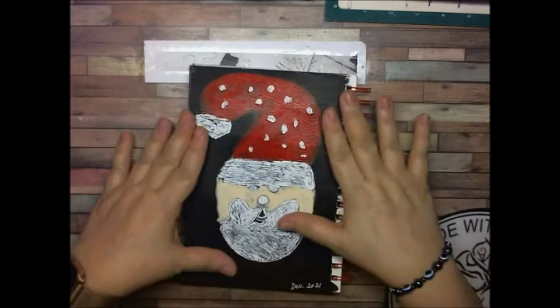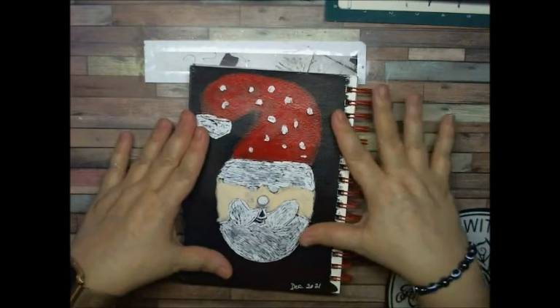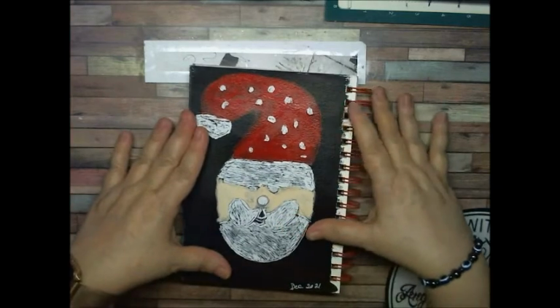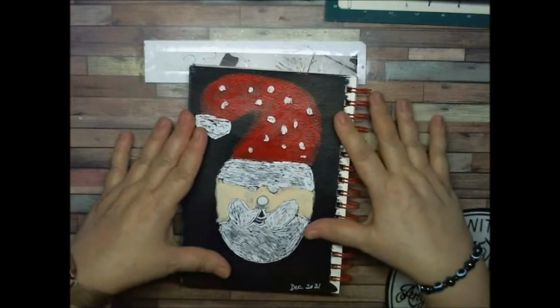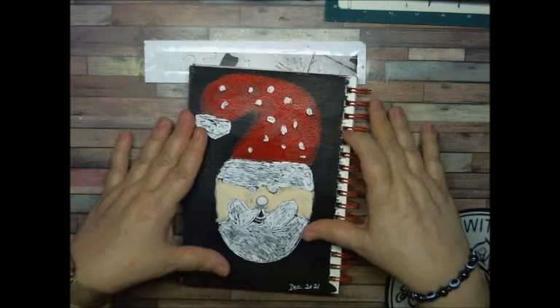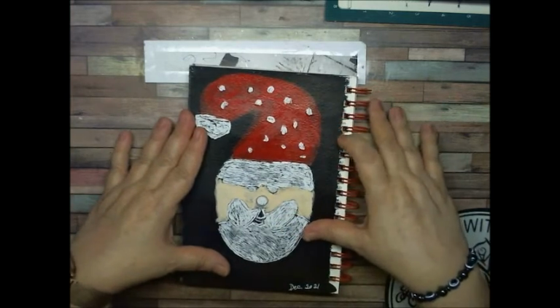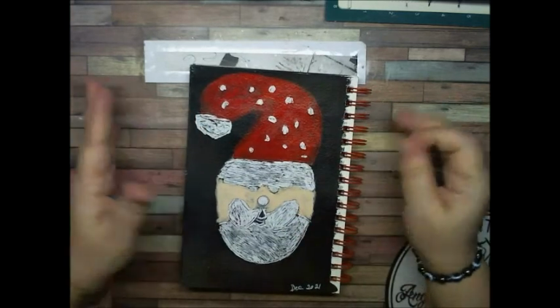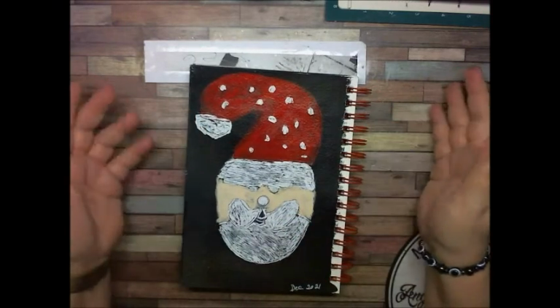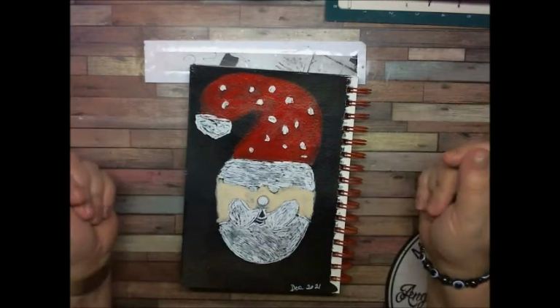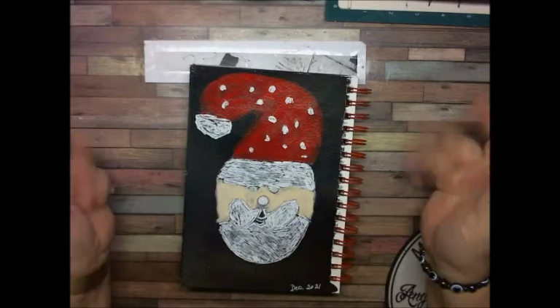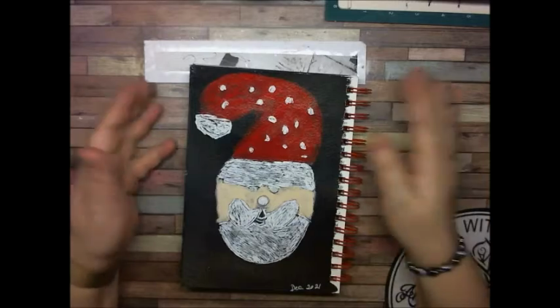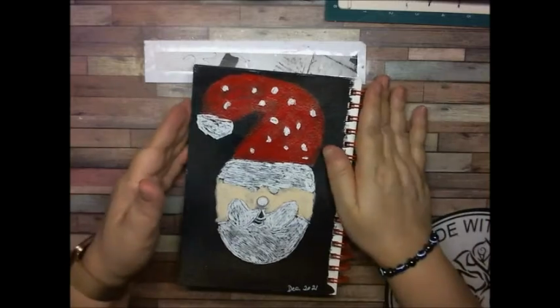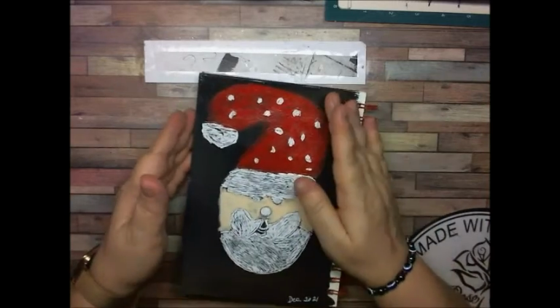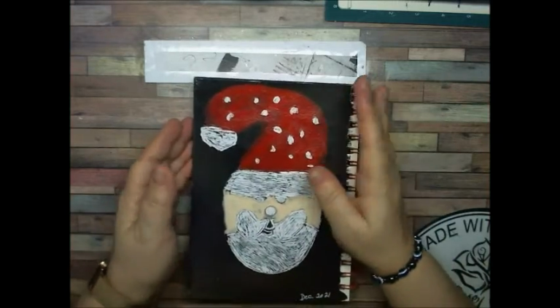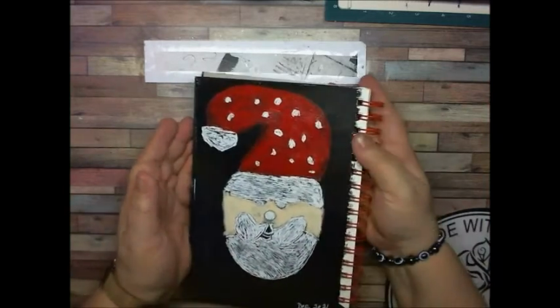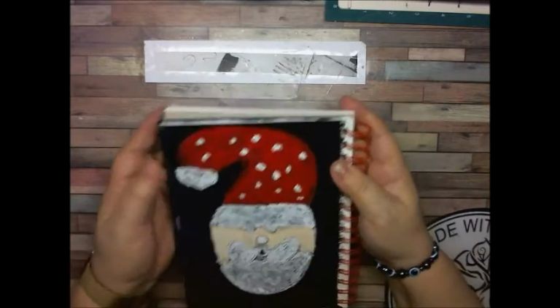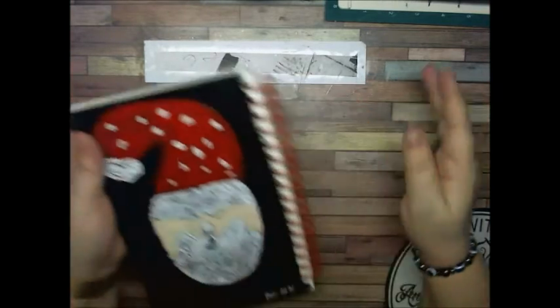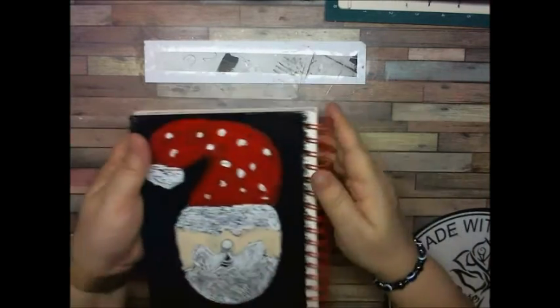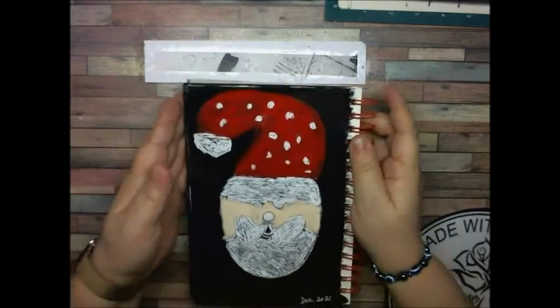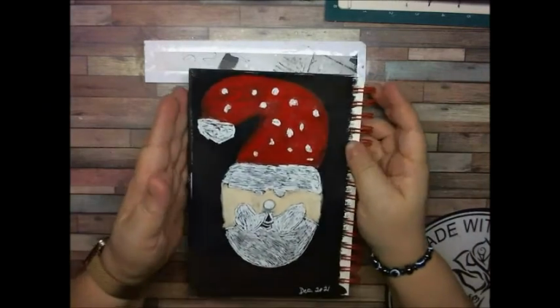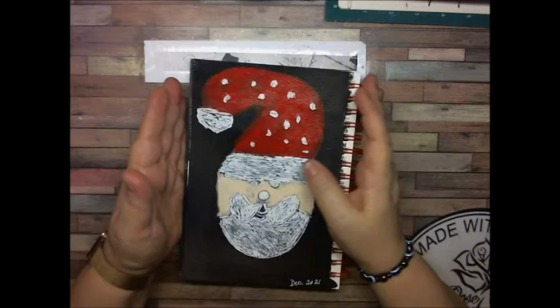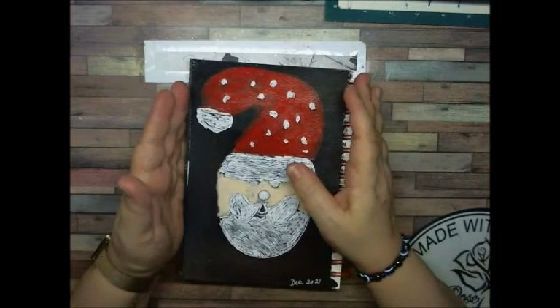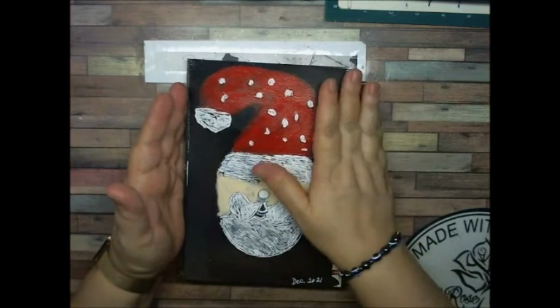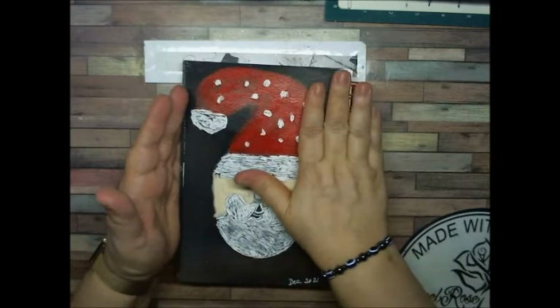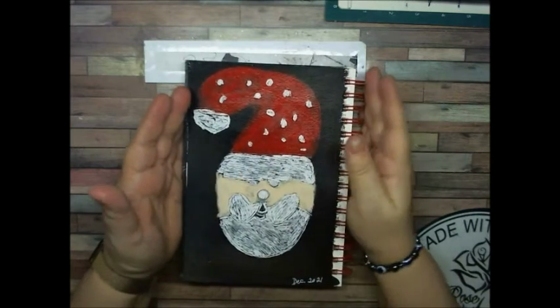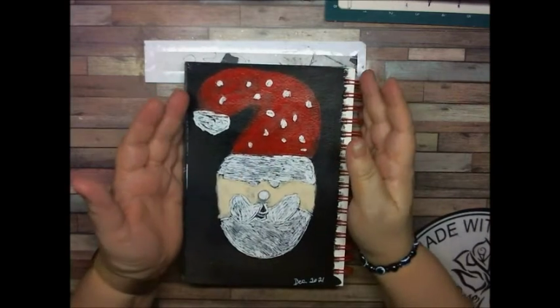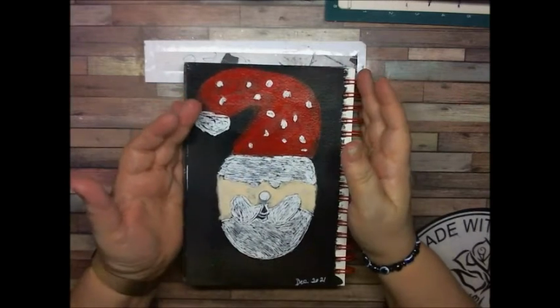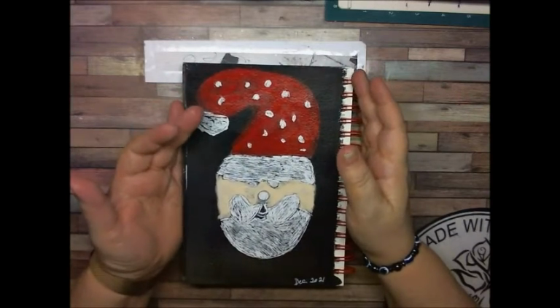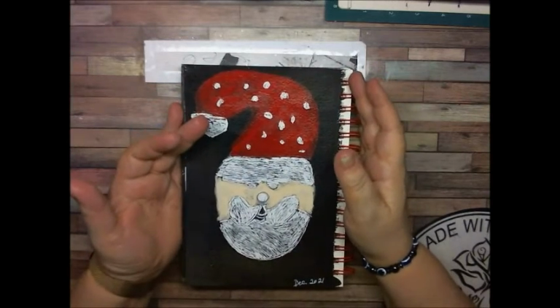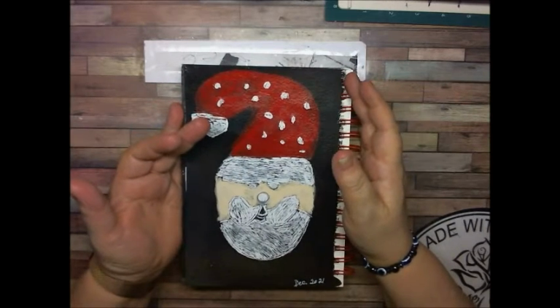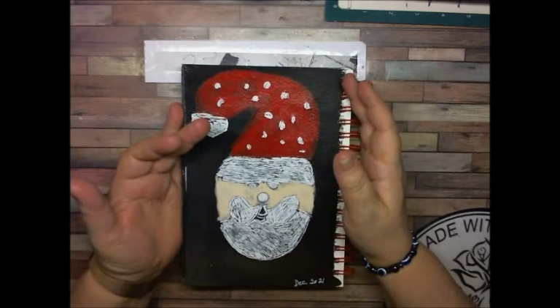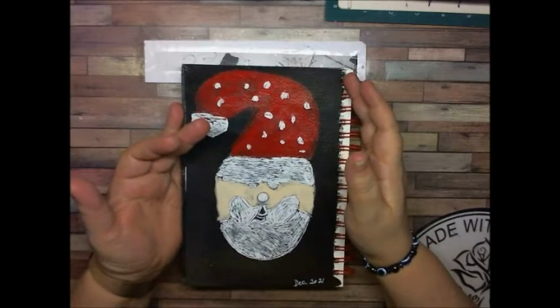This is my painting and I hope you all like it. I want to thank you all for watching and I'm grateful that you are all here. And remember, you are where everything is made with love and every stitch.